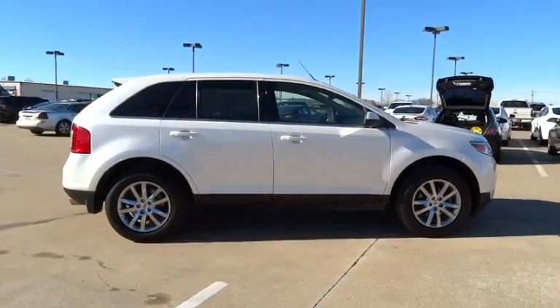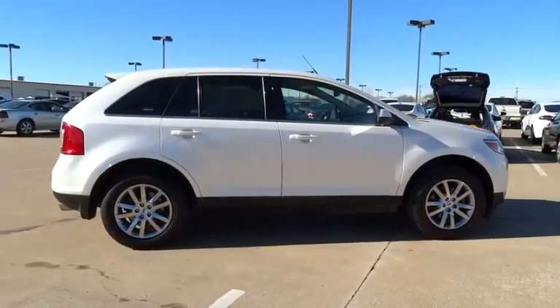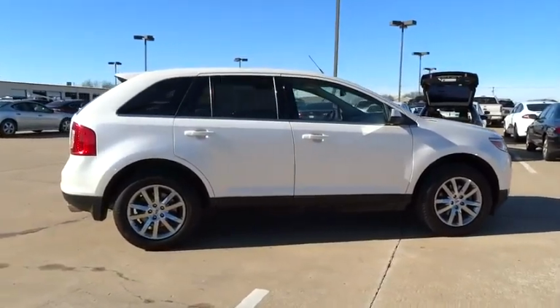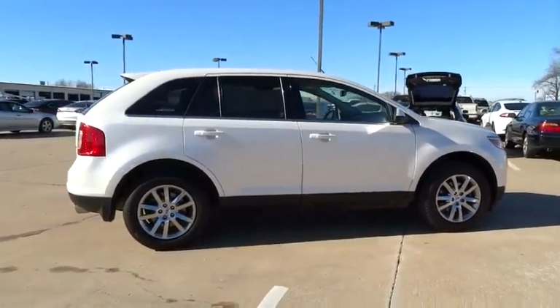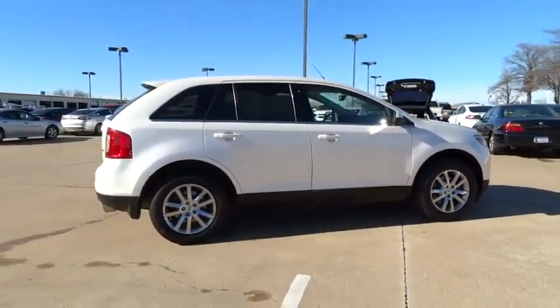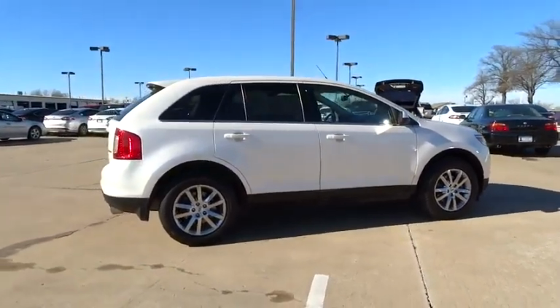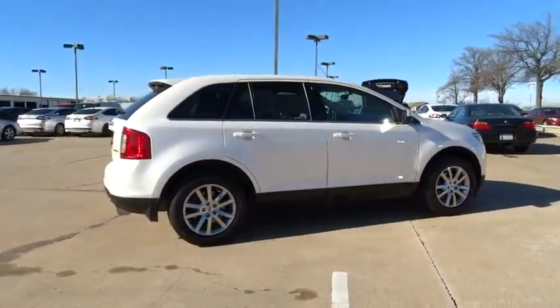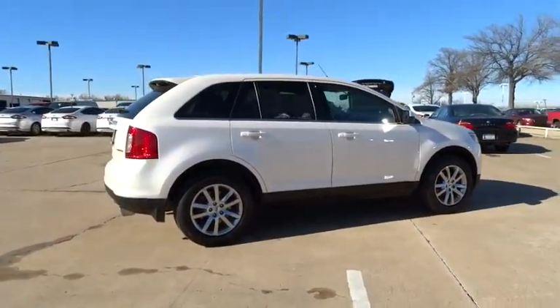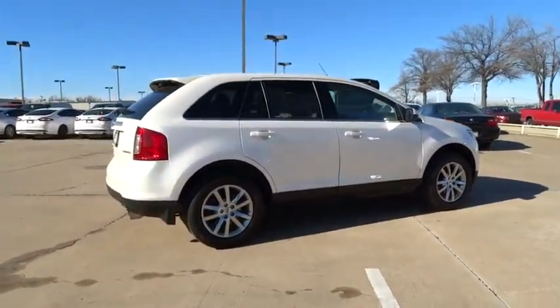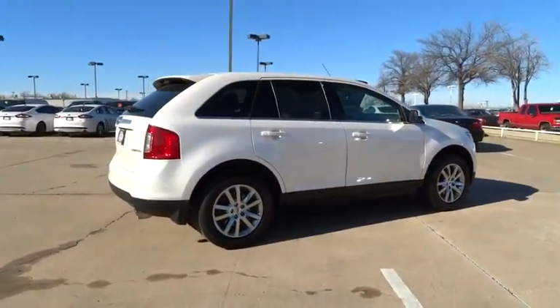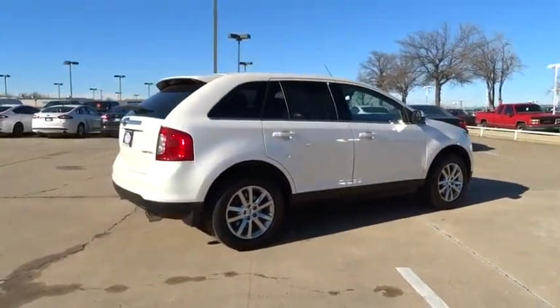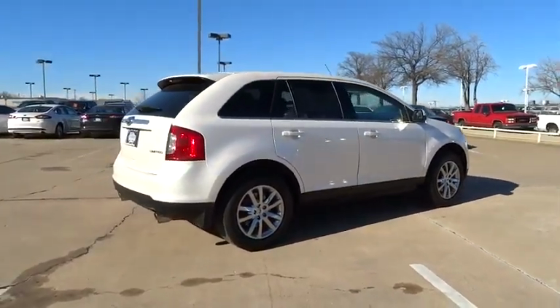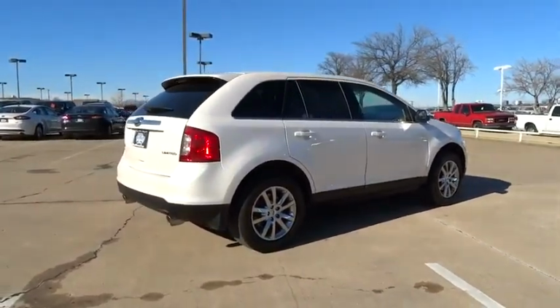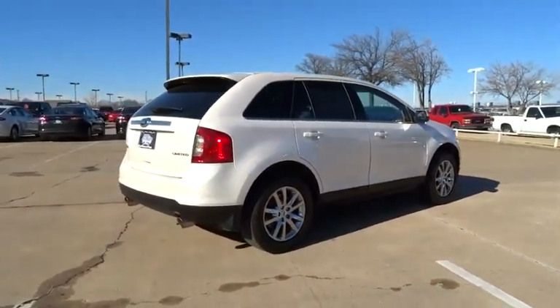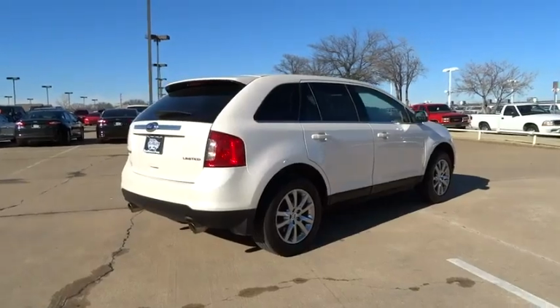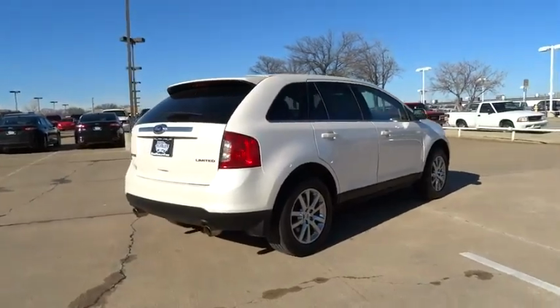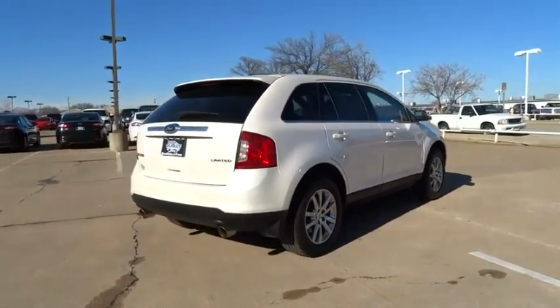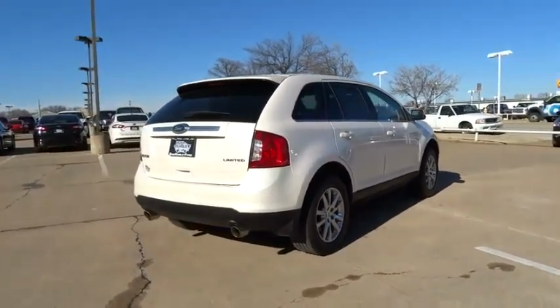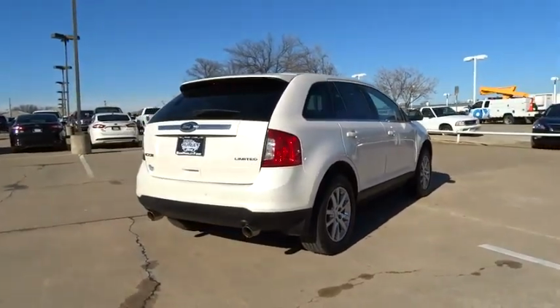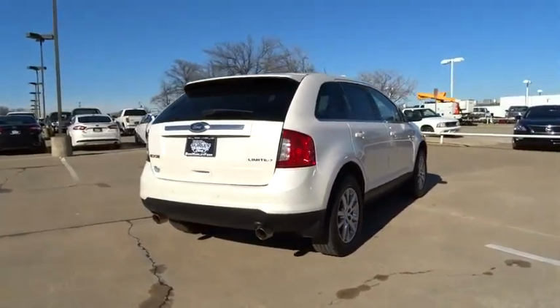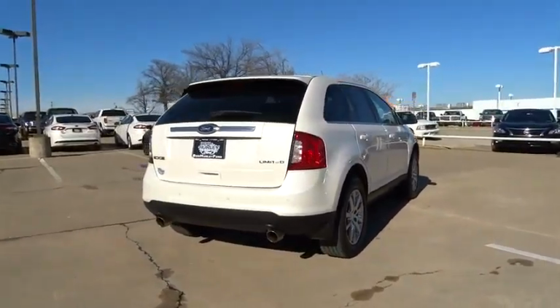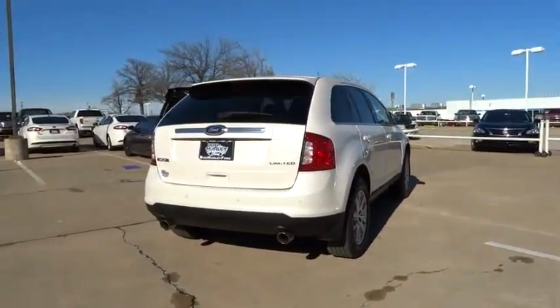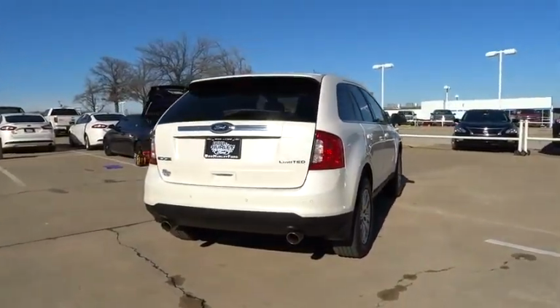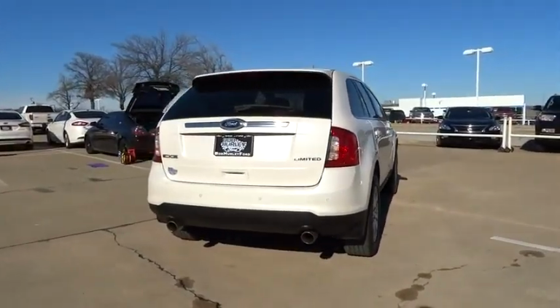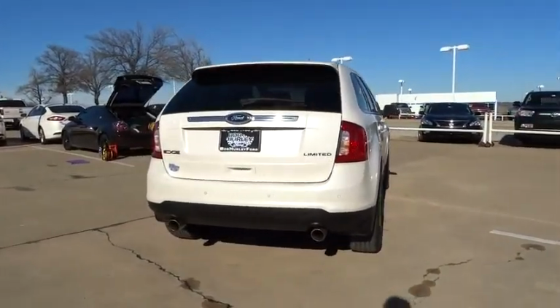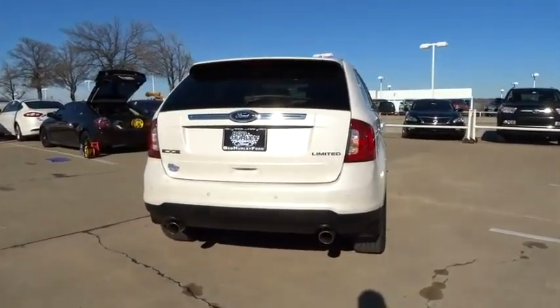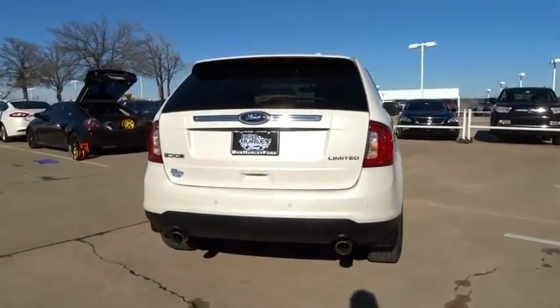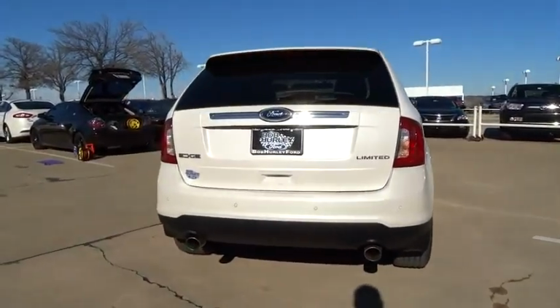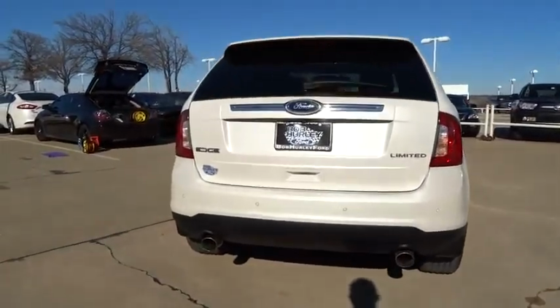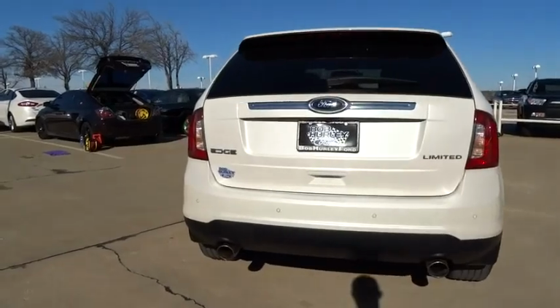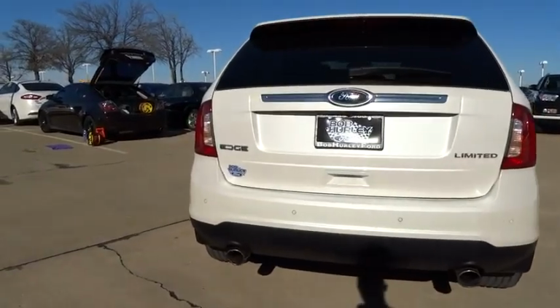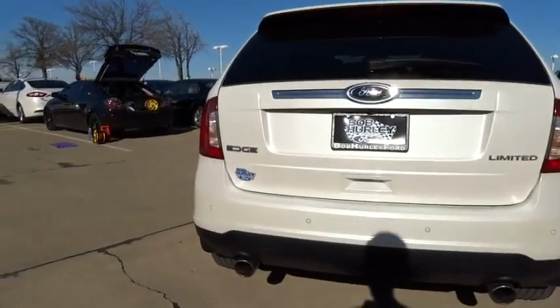Traction control, dual airbags, air conditioning, power steering, power windows, CD player, rear window defroster, electronic stability control.